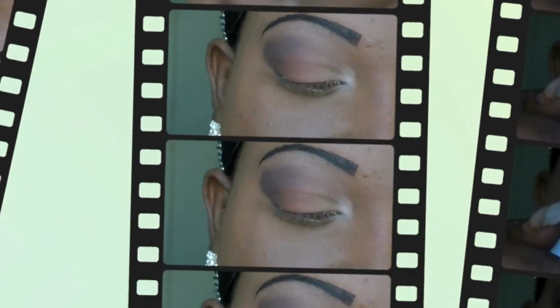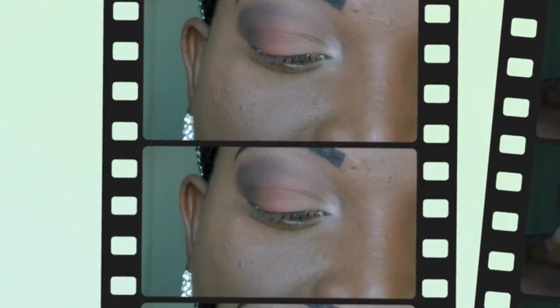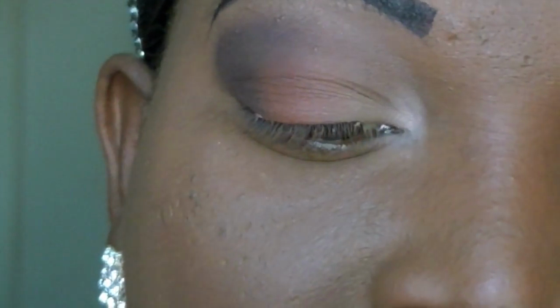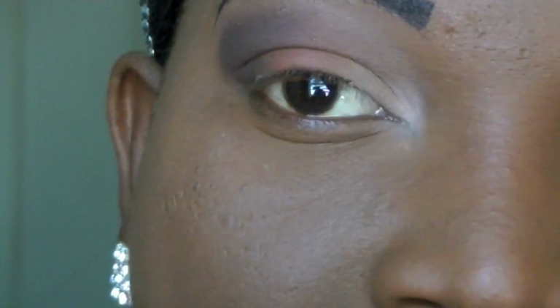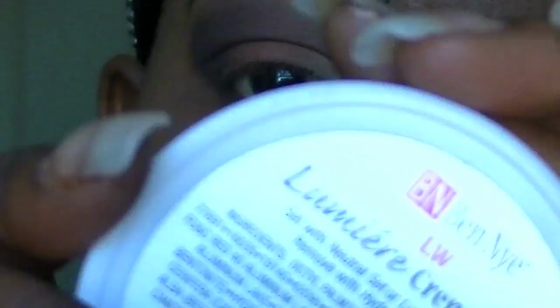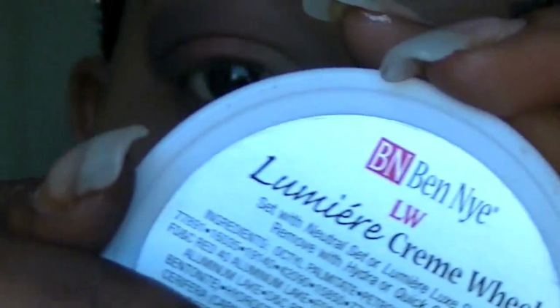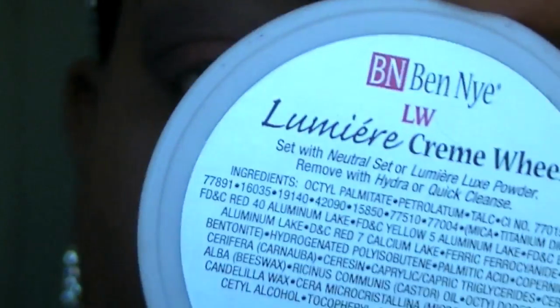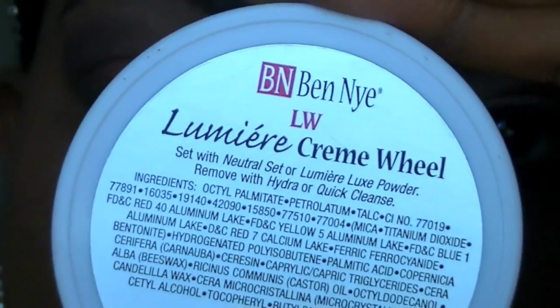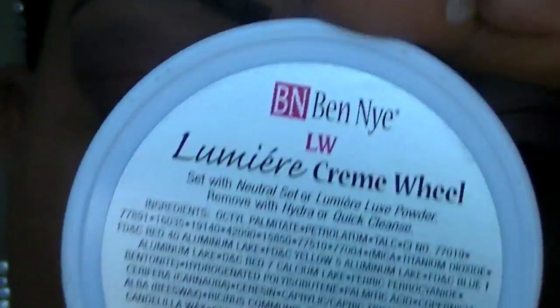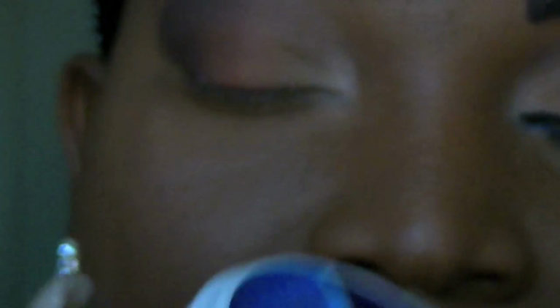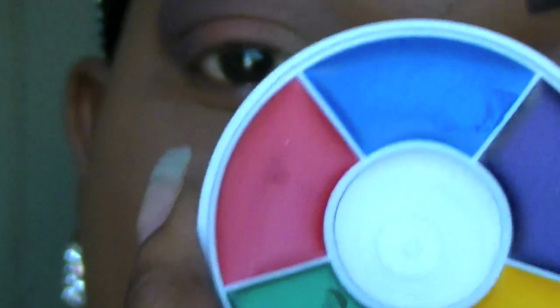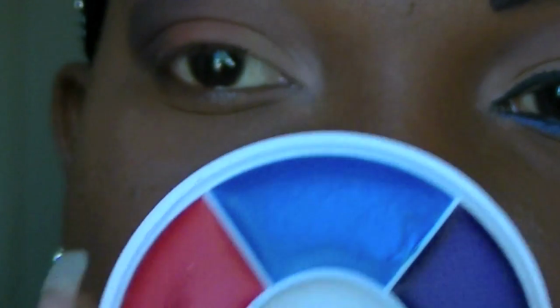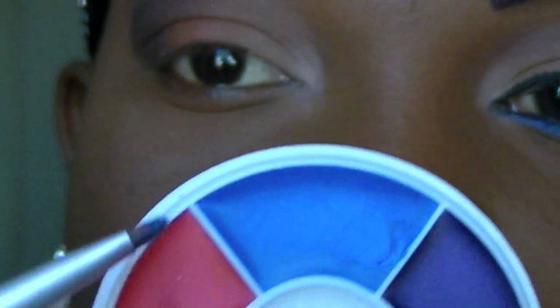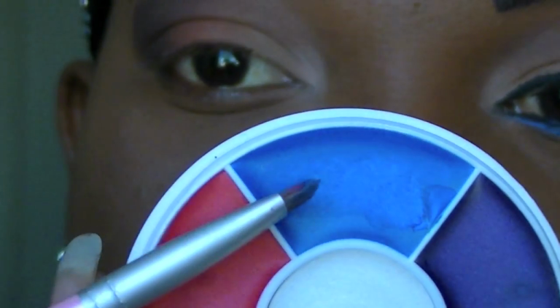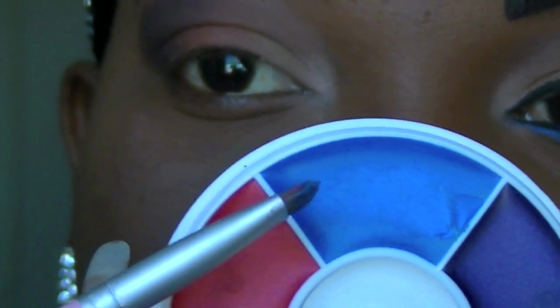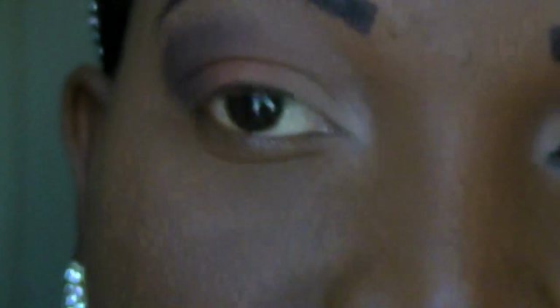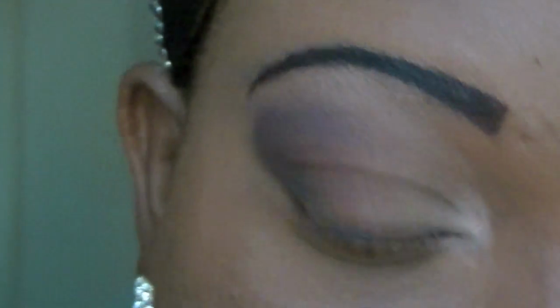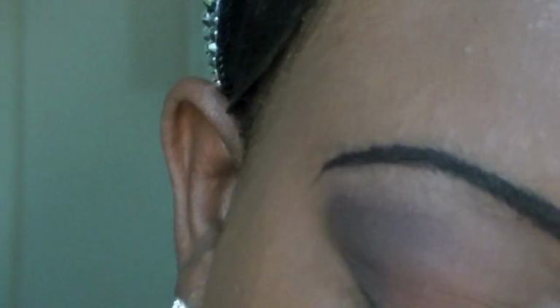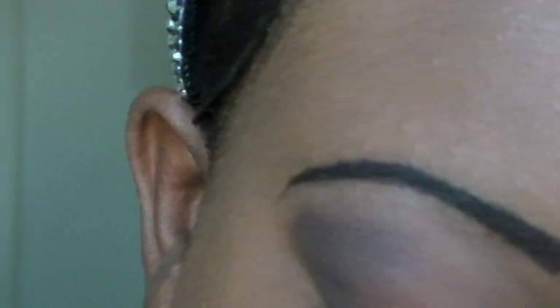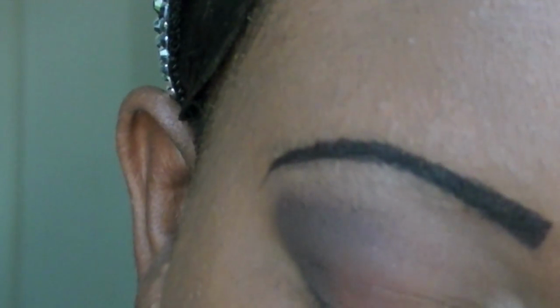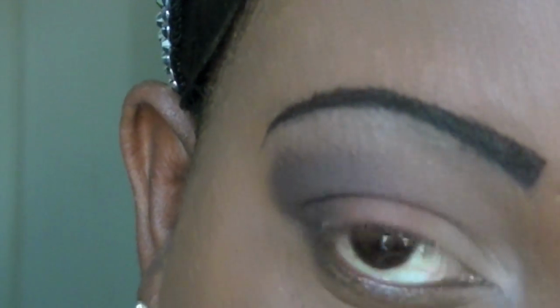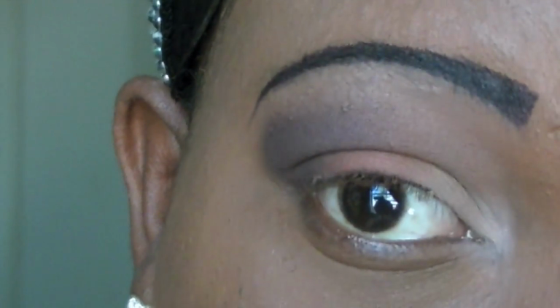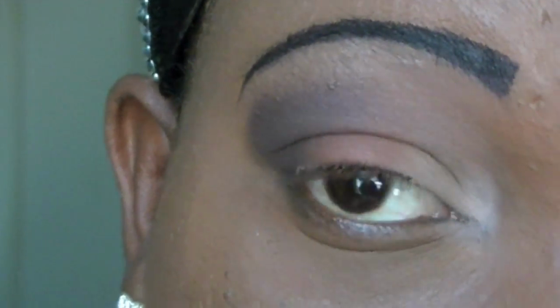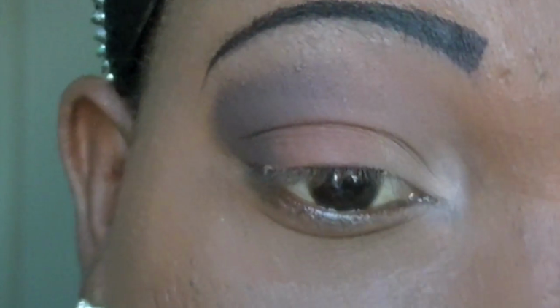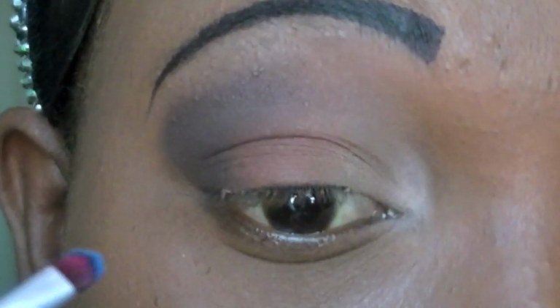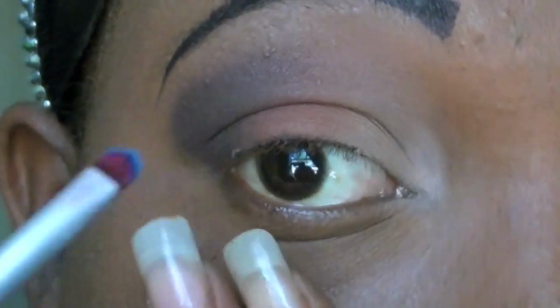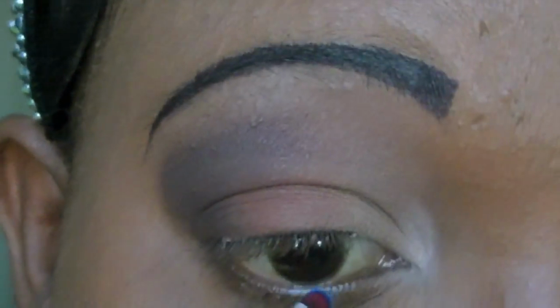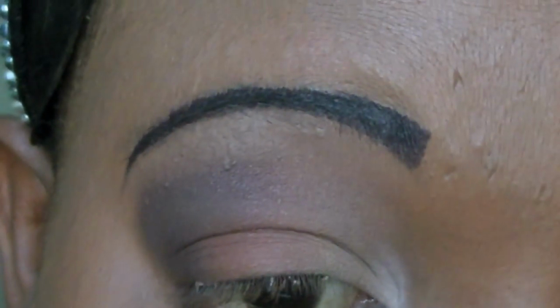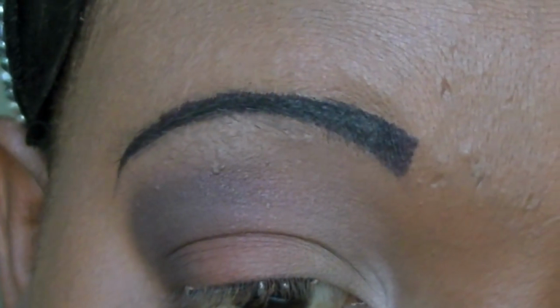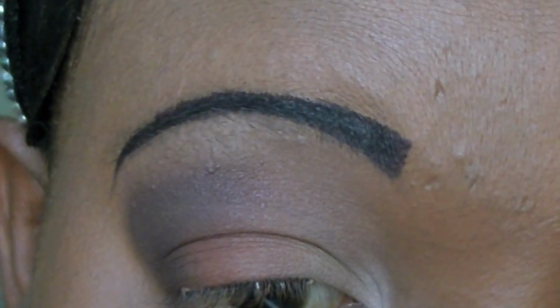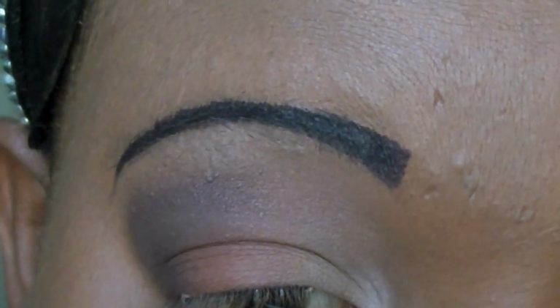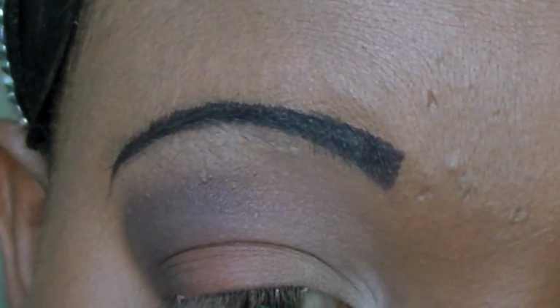I'm going to take my Ben Nye Lumineer Cream Wheel and take this blue called Cosmic Blue and place that on my lower waterline as a base for the color I'm going to apply down here.